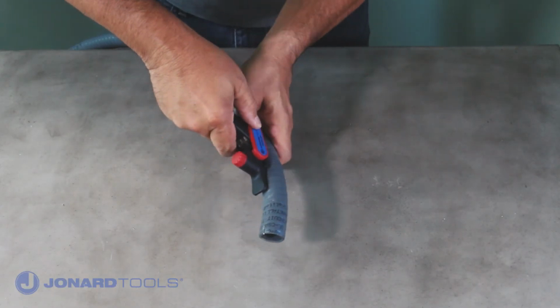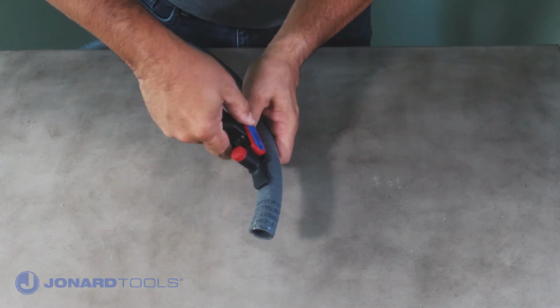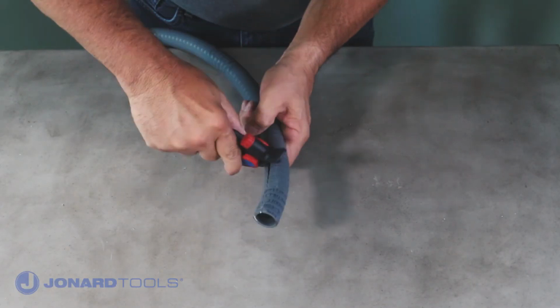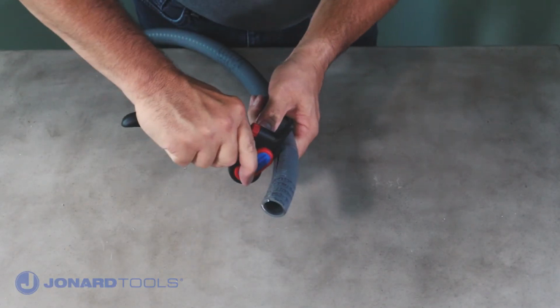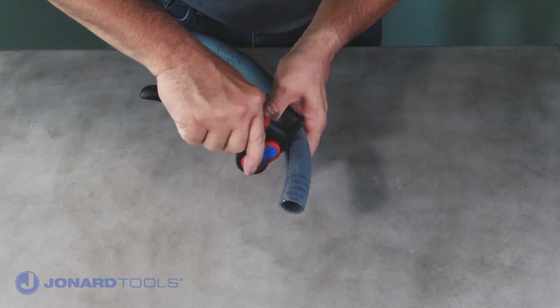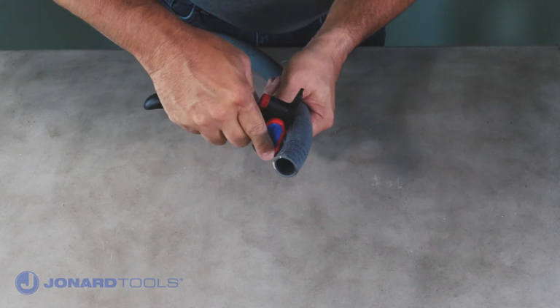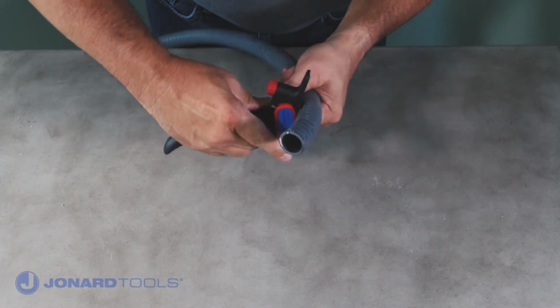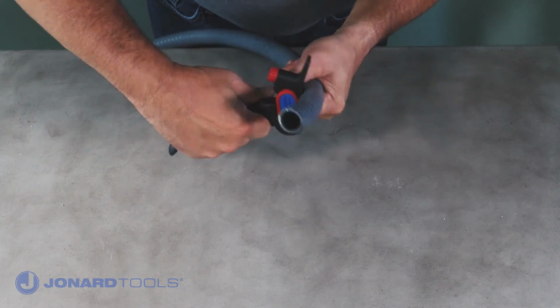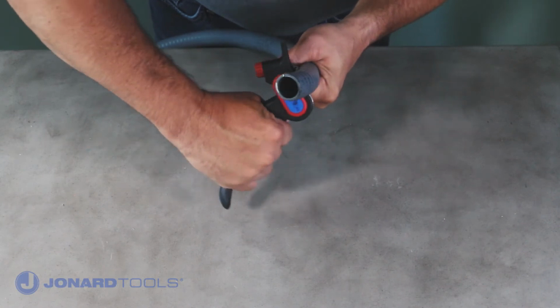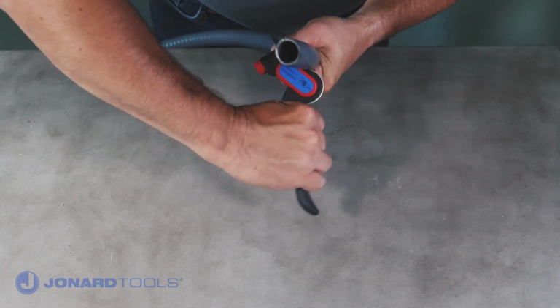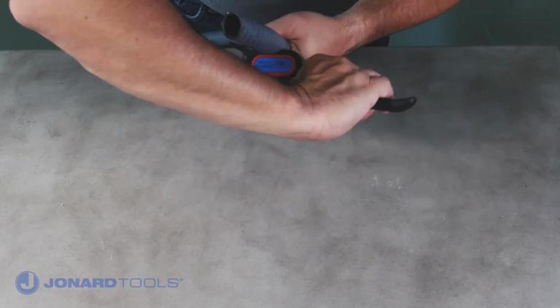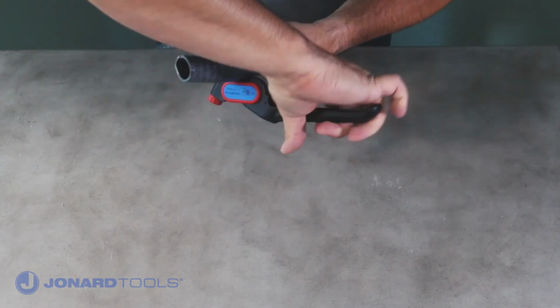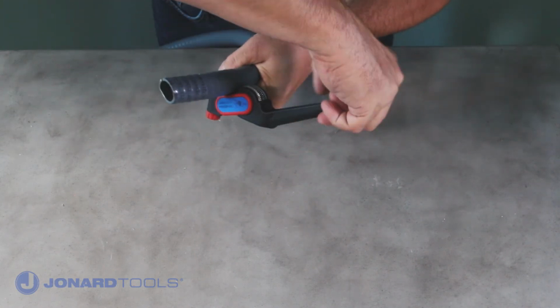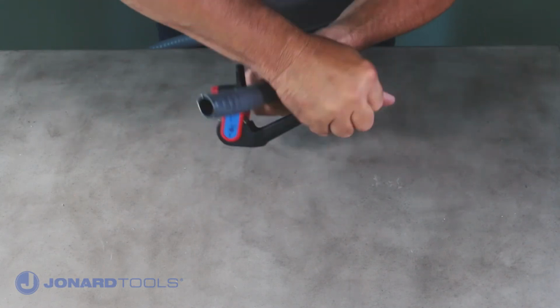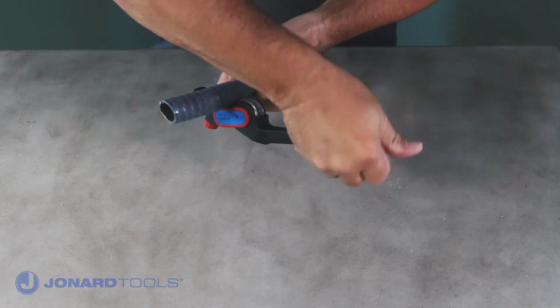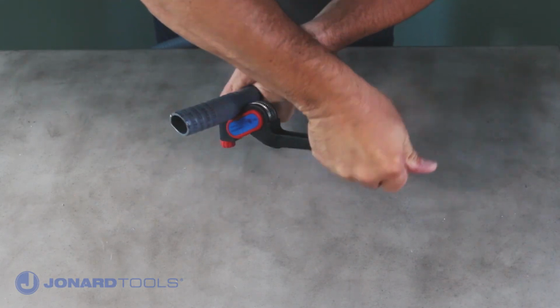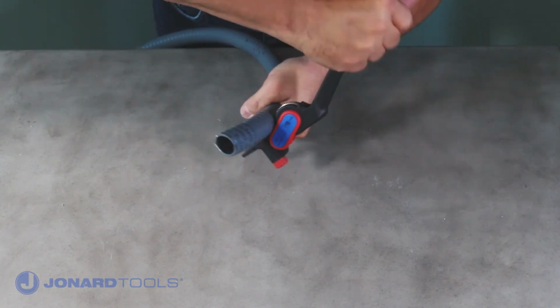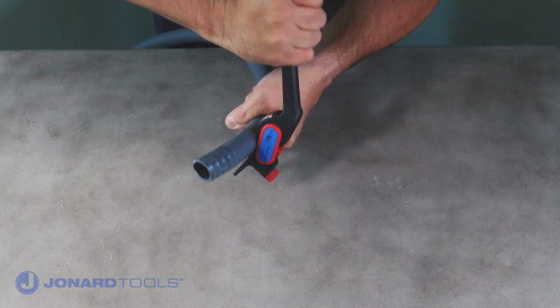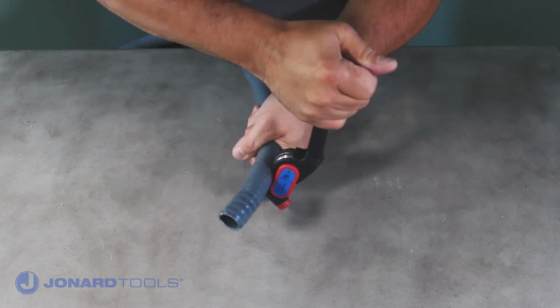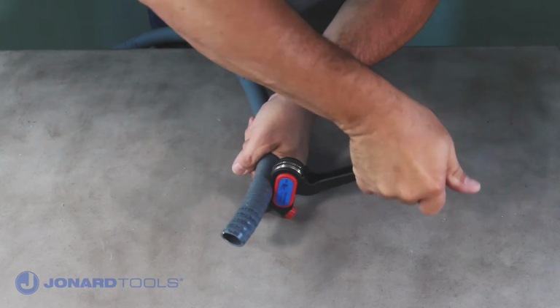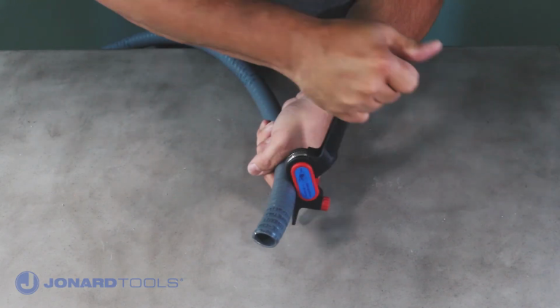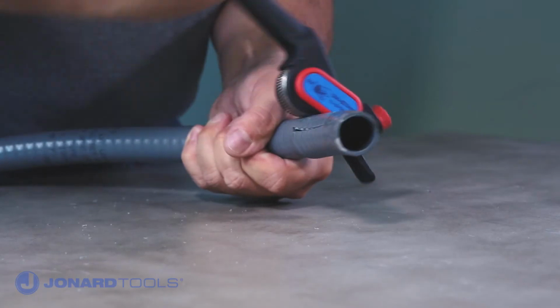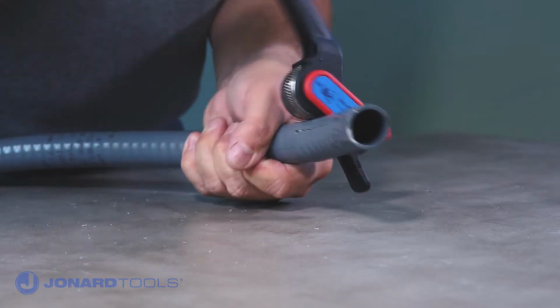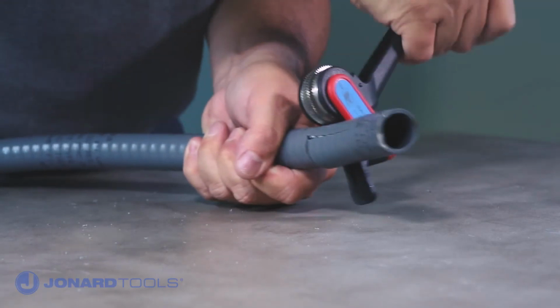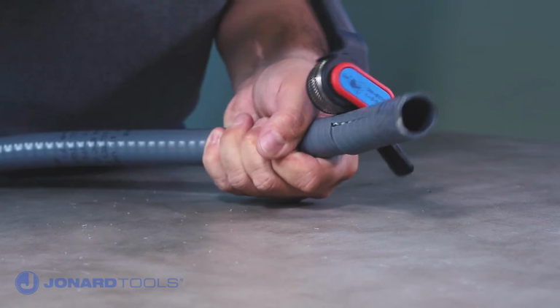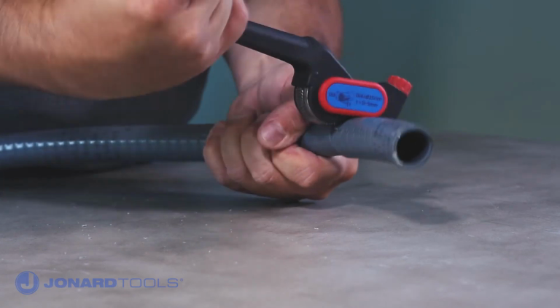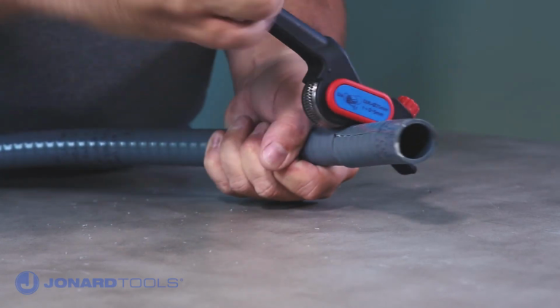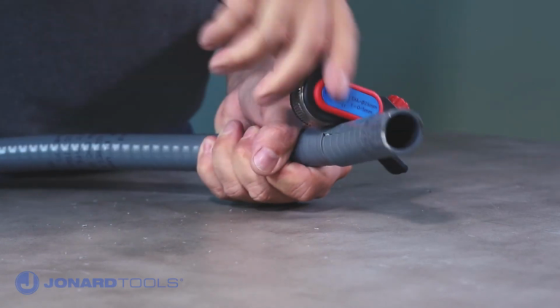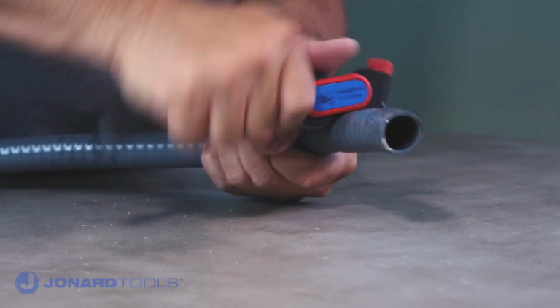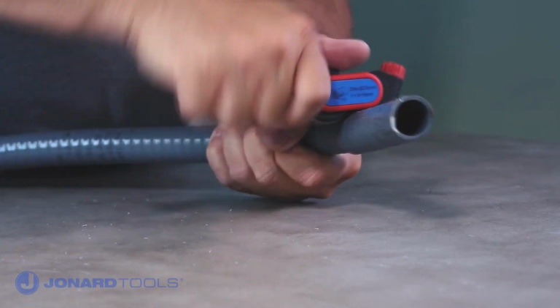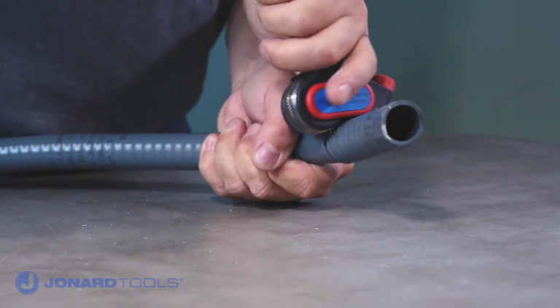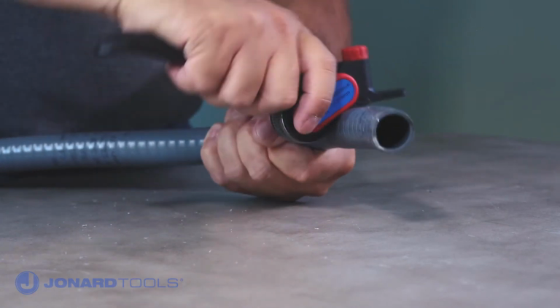To remove the slit jacket, simply perform a ring cut by rotating the tool 90 degrees. Then ratchet the tool around the circumference of the cable until the jacket is fully cut.